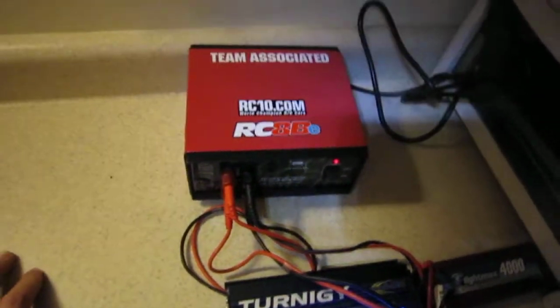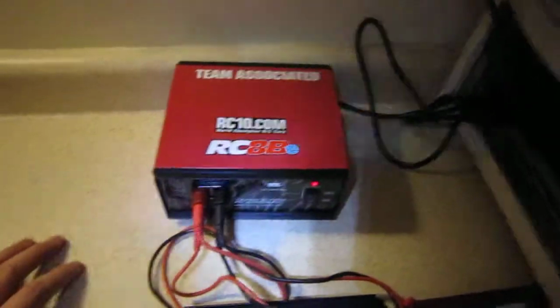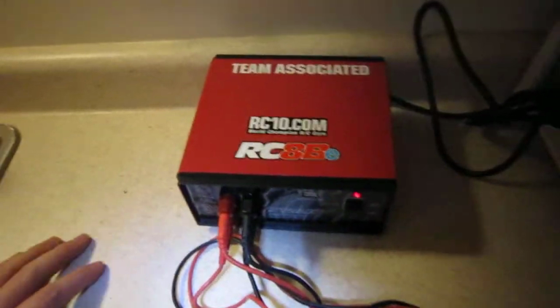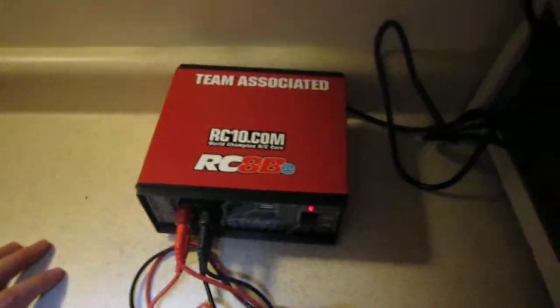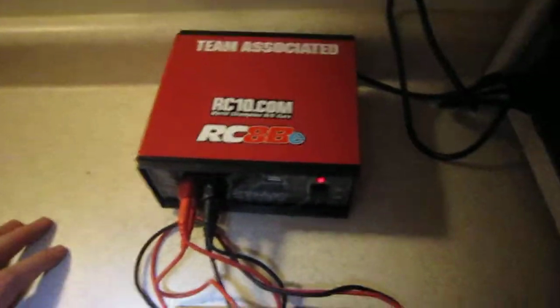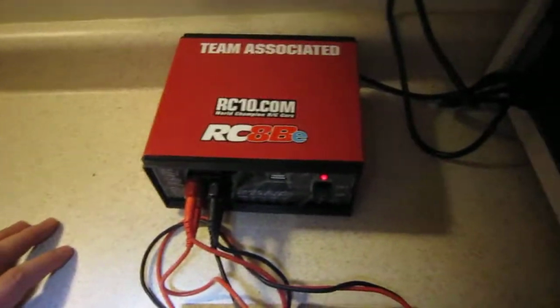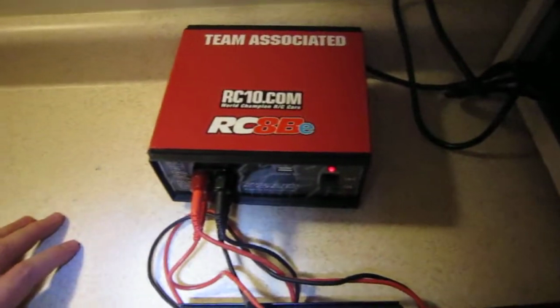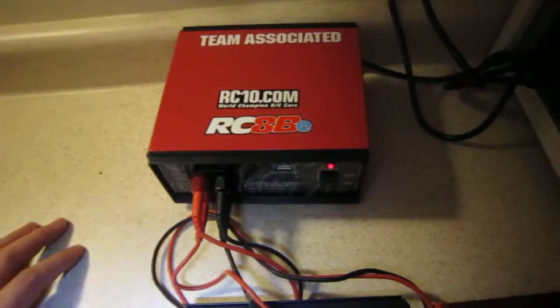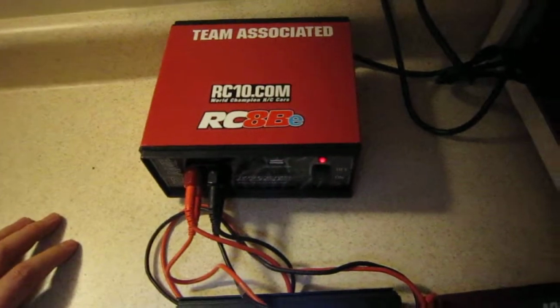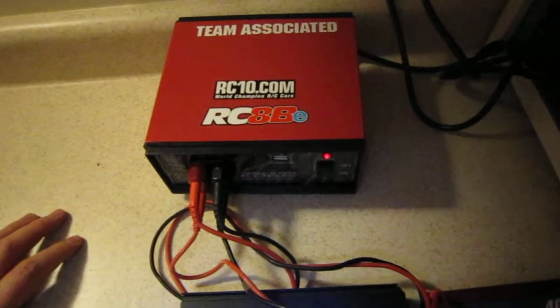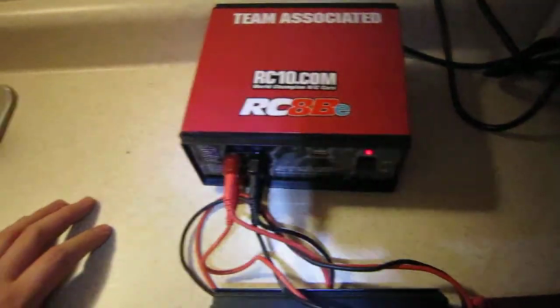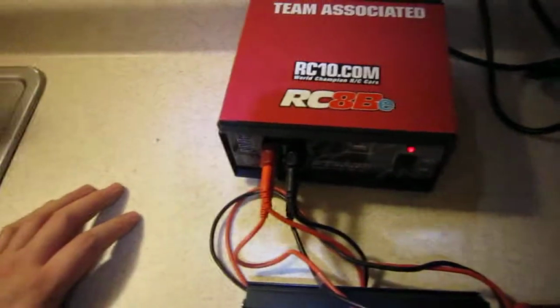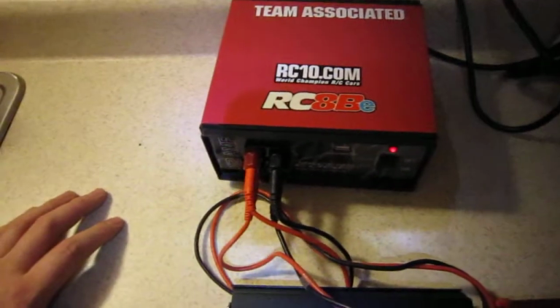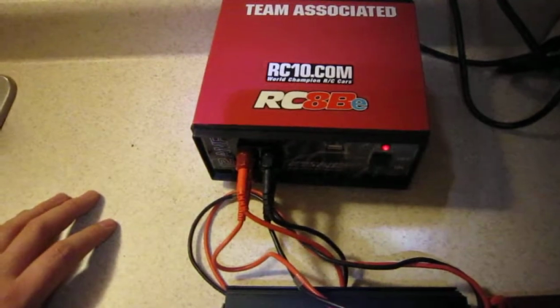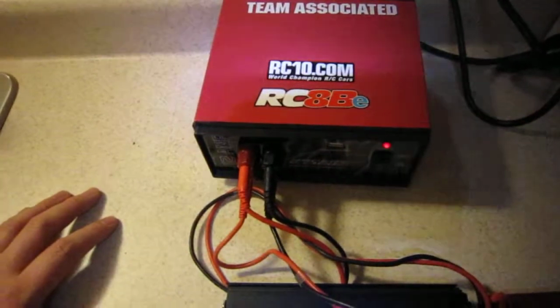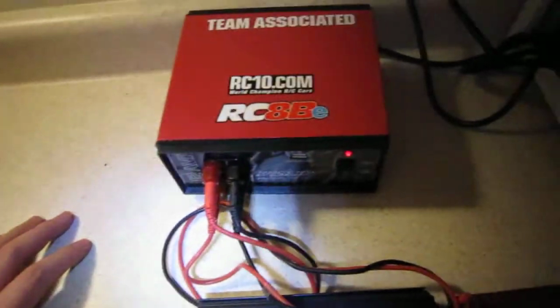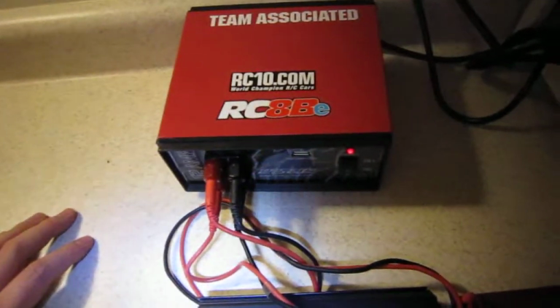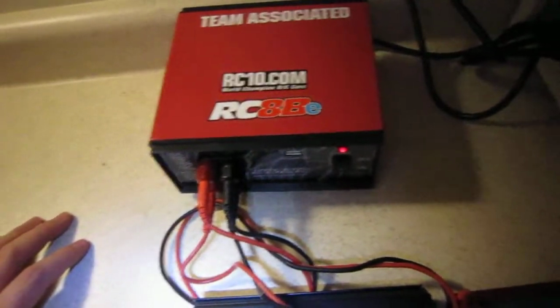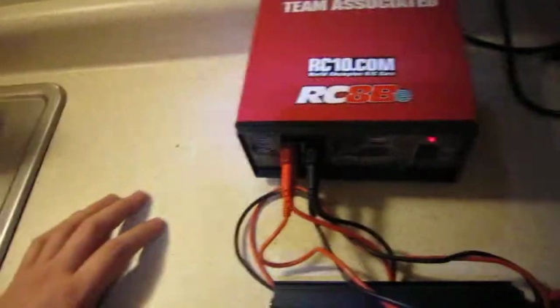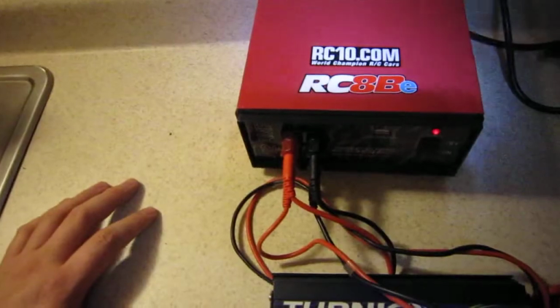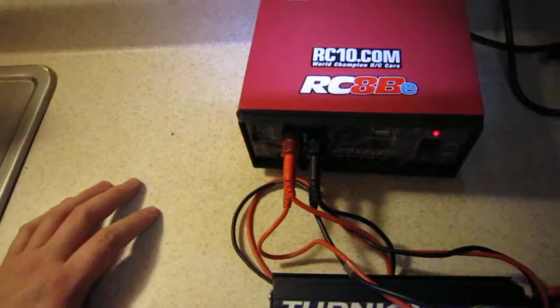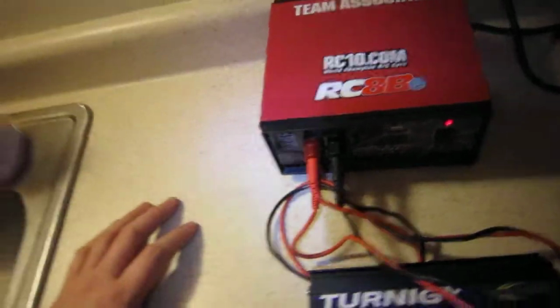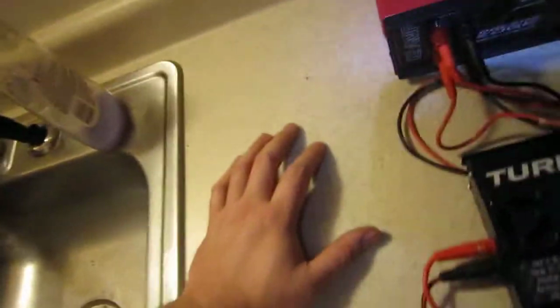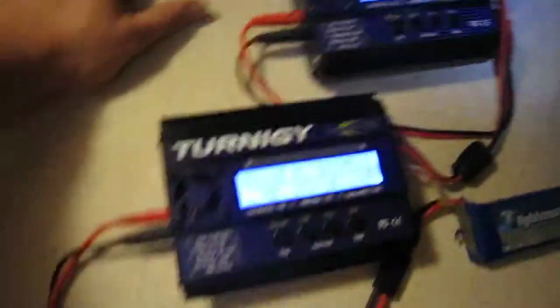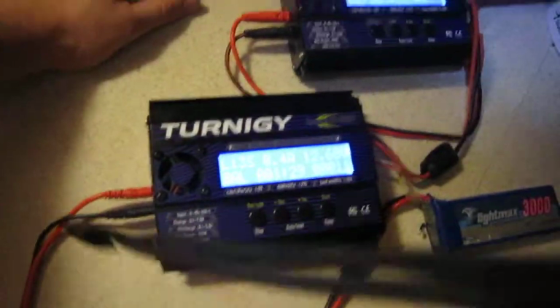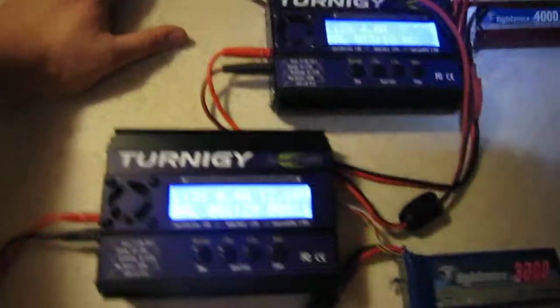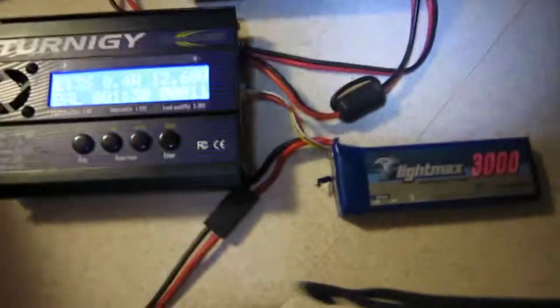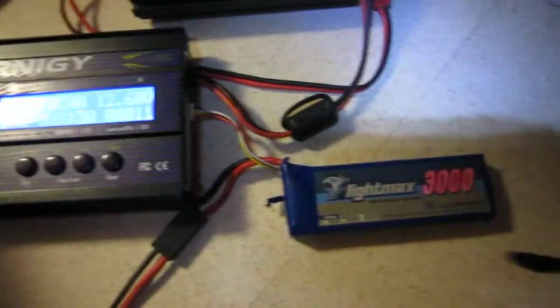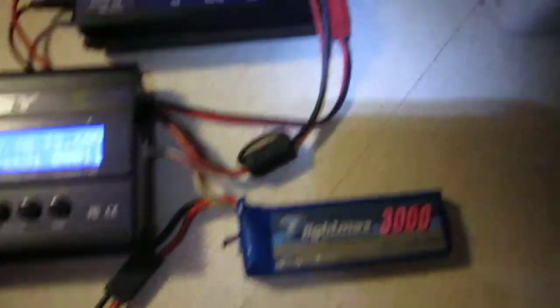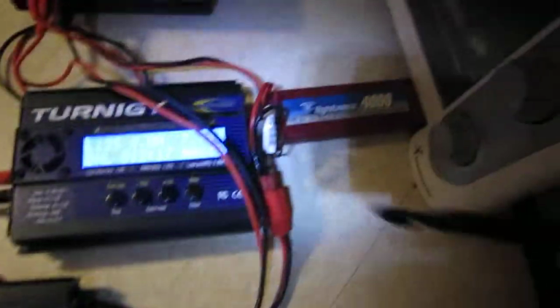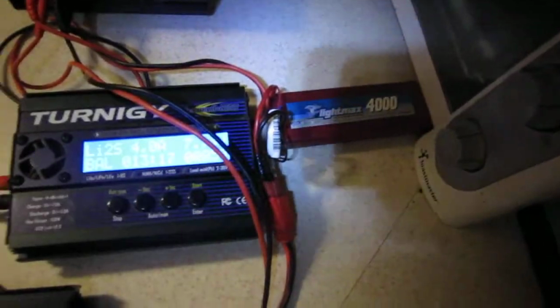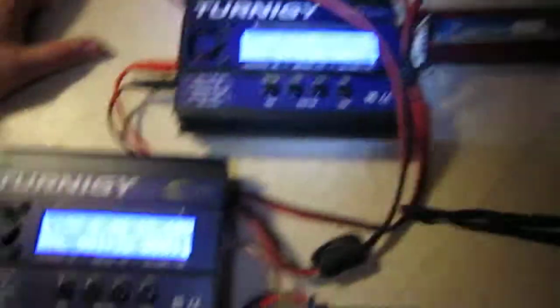This is 12 amp like I said. I paid $50 with it shipped to my door. It has two outputs — as you can see I'm powering two chargers and in turn I'm charging two LiPo batteries.